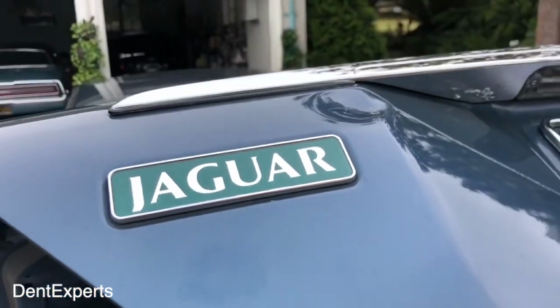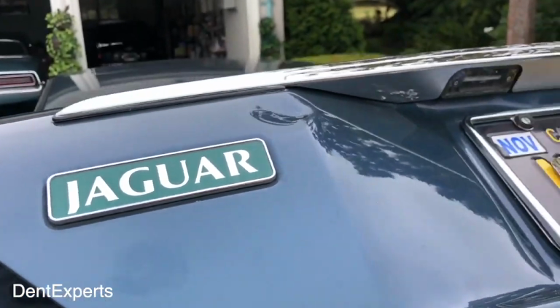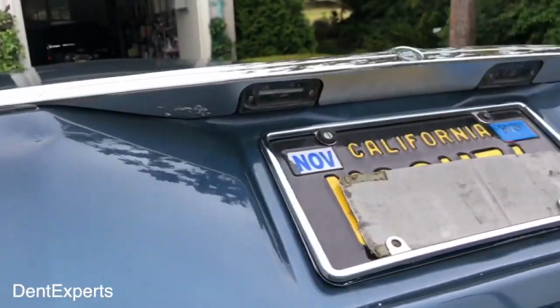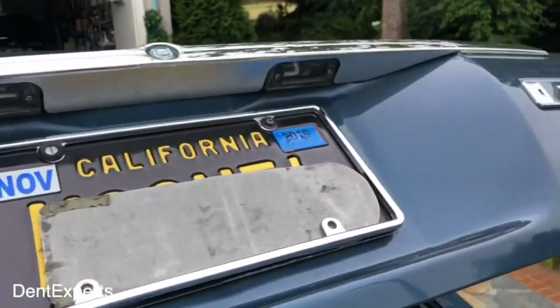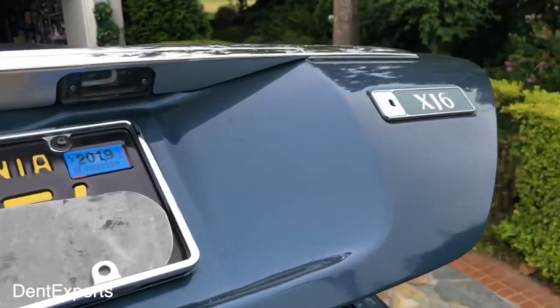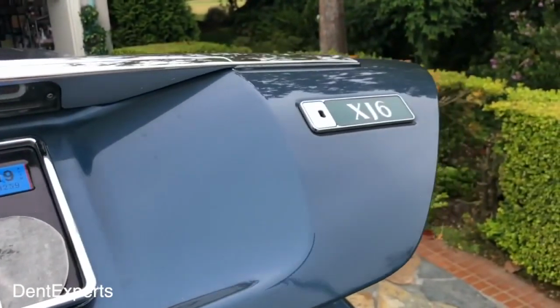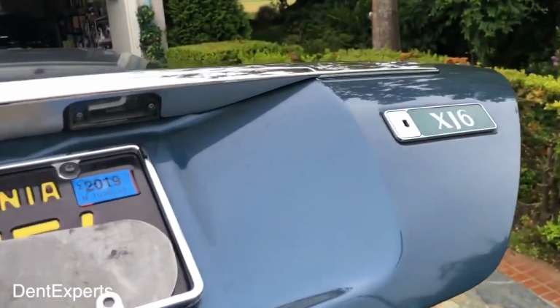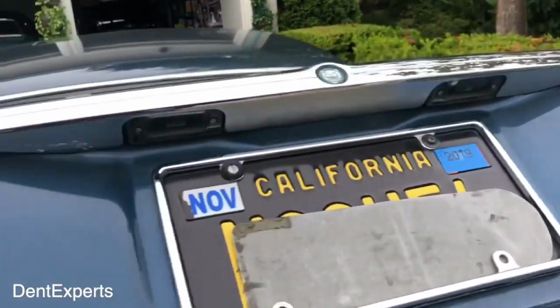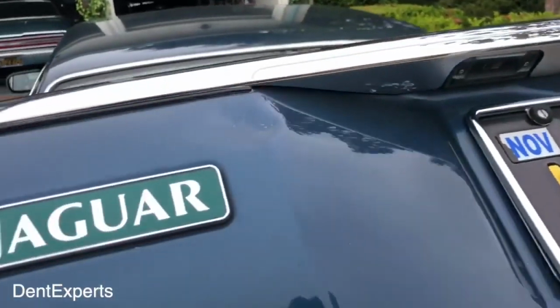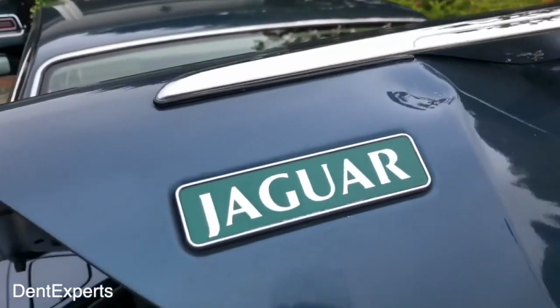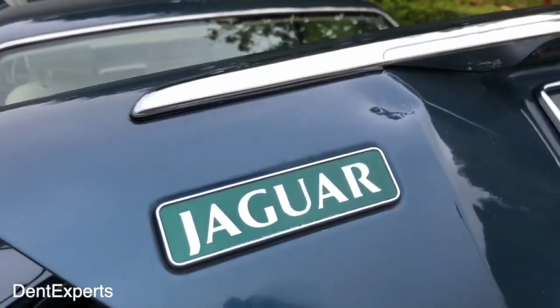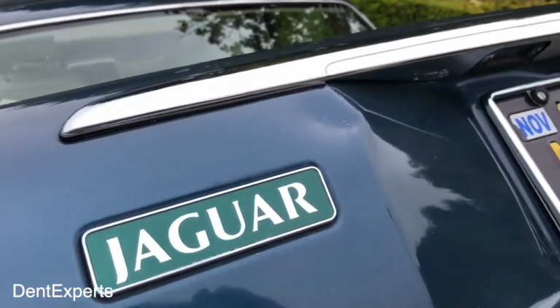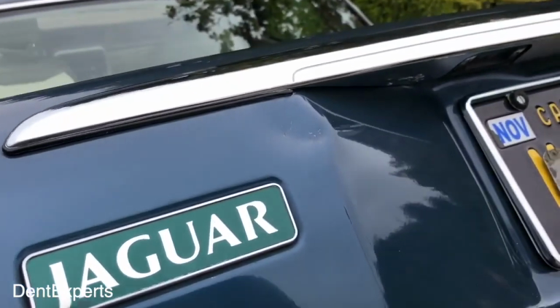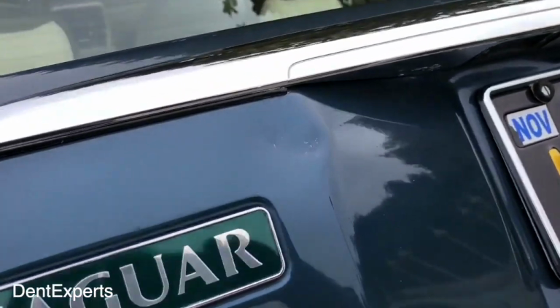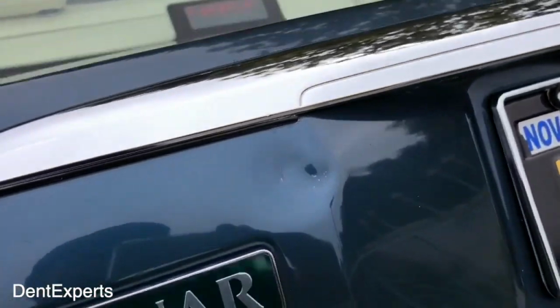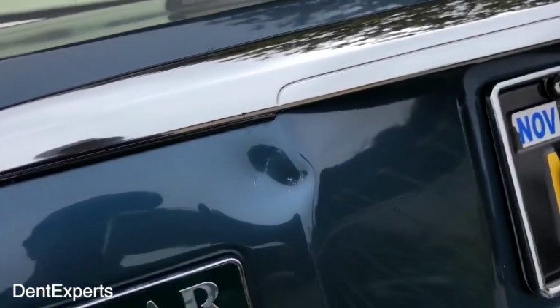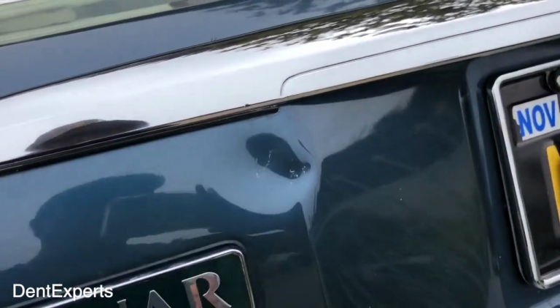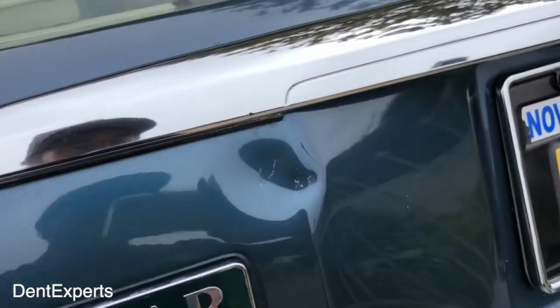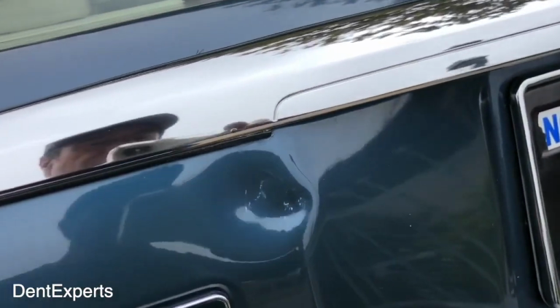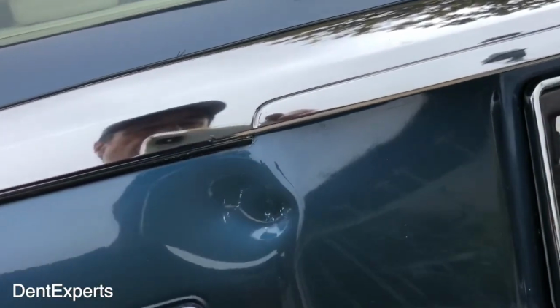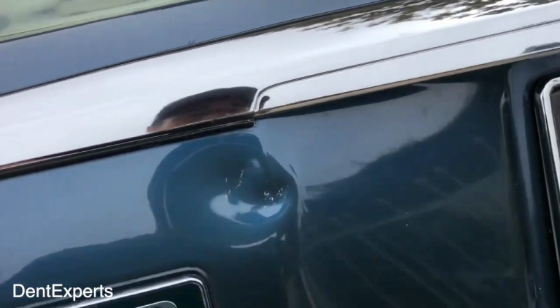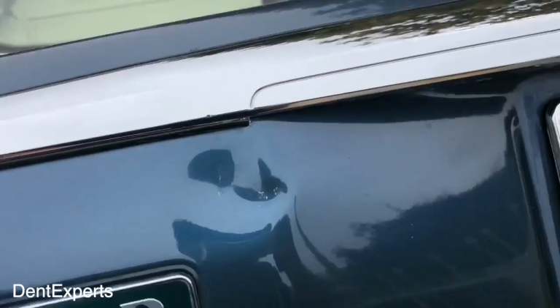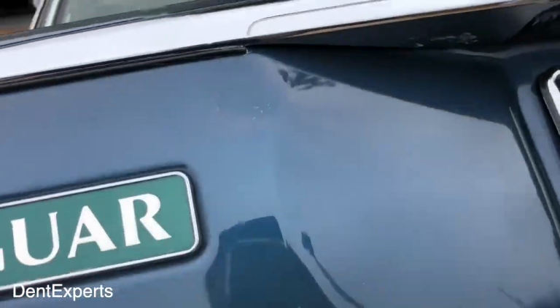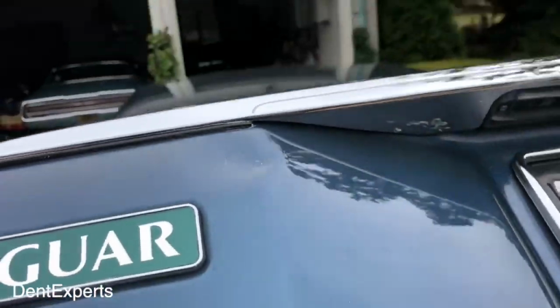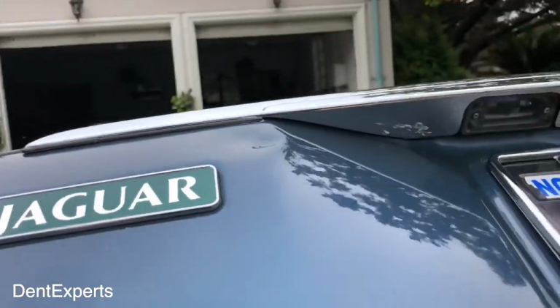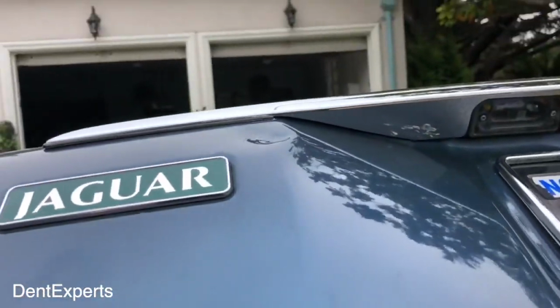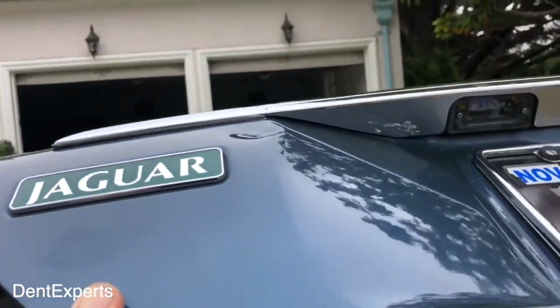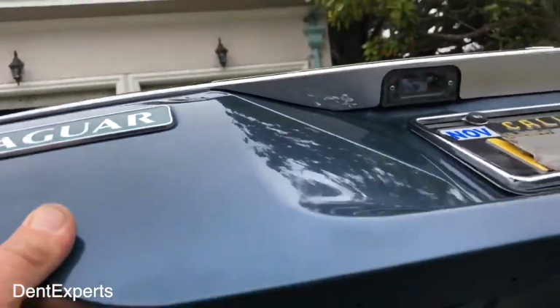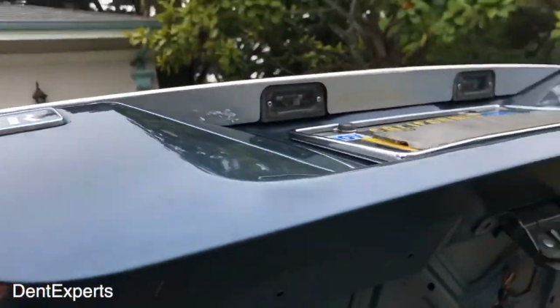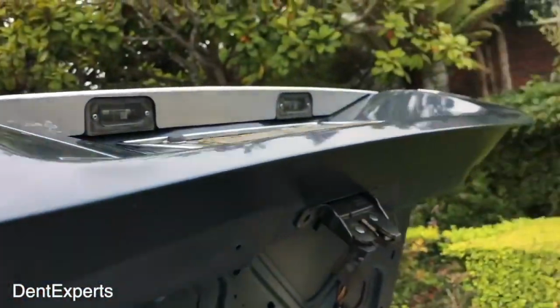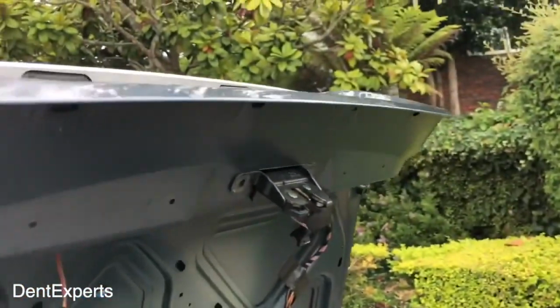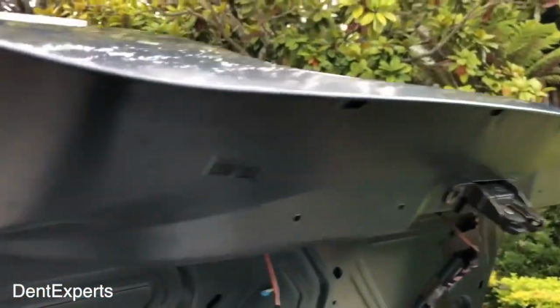I'm working on a 1996 Jaguar XJ6. There's a dent on the body line, and Jaguars had some pretty thick metal back then.